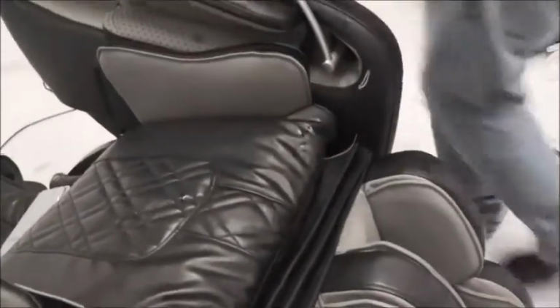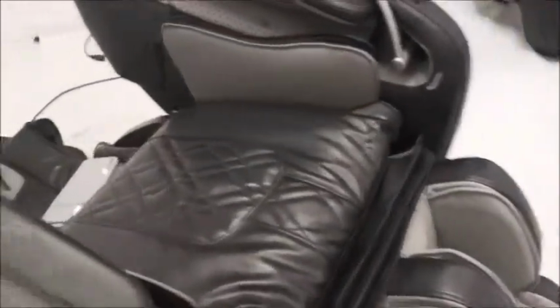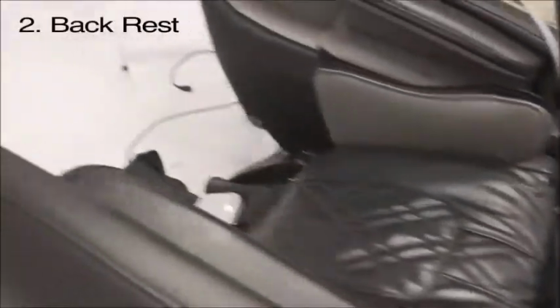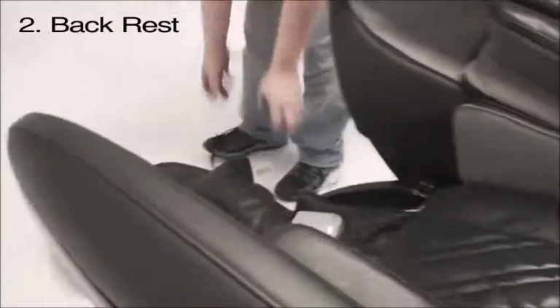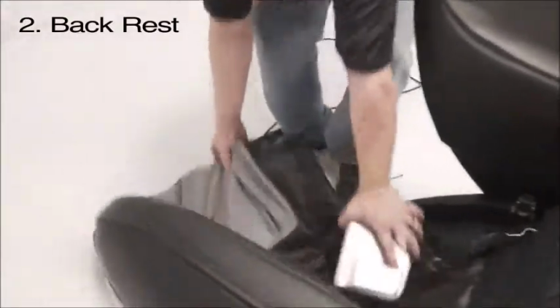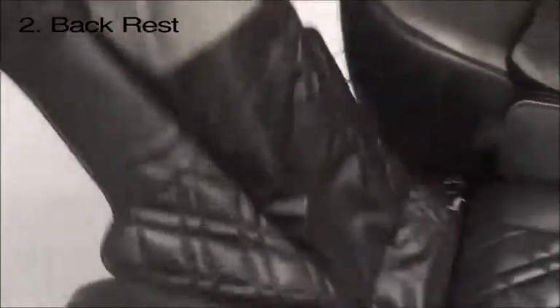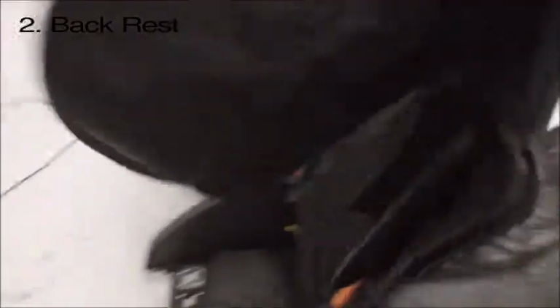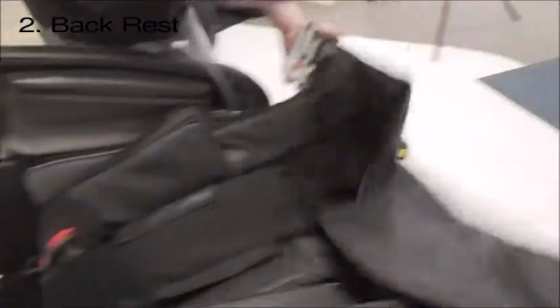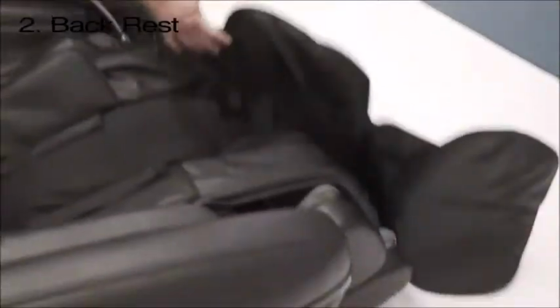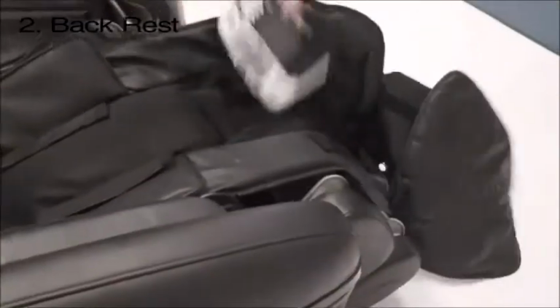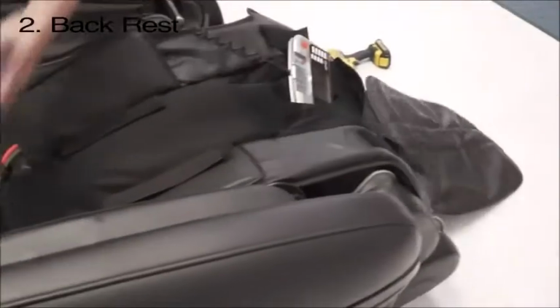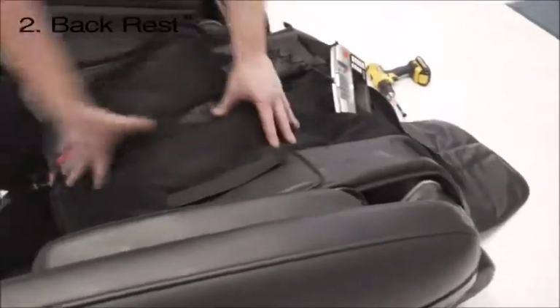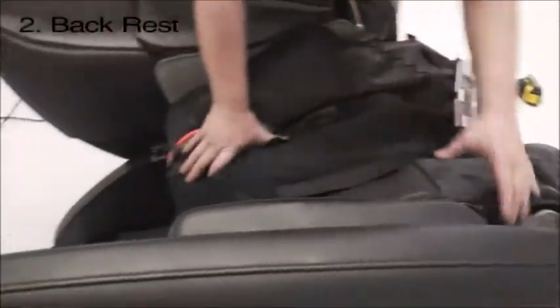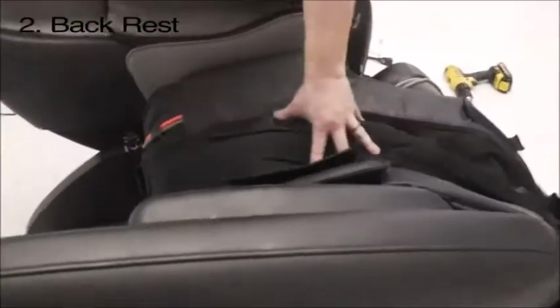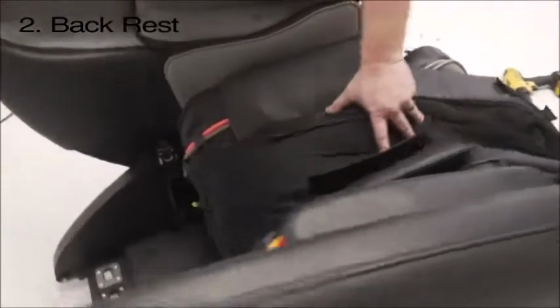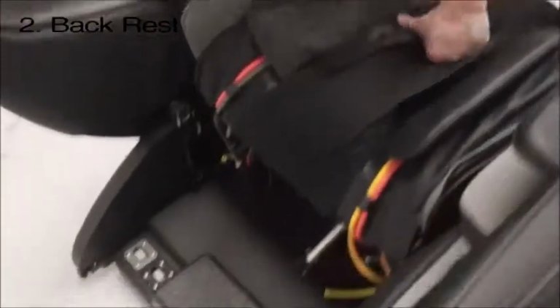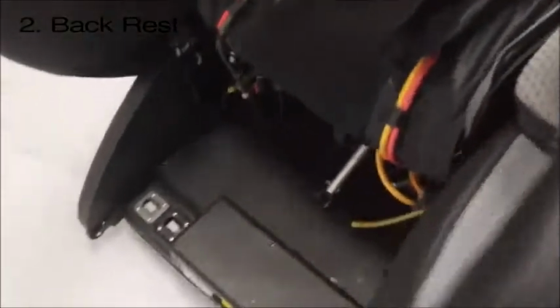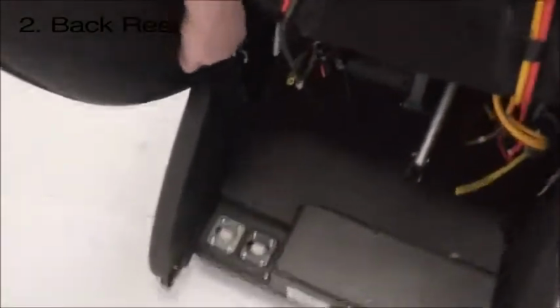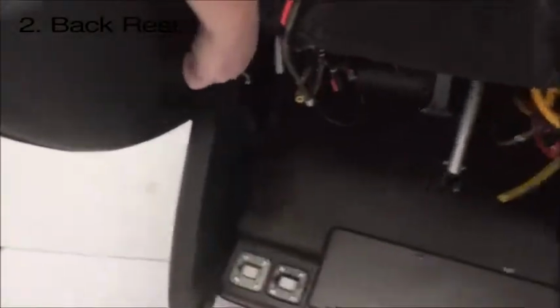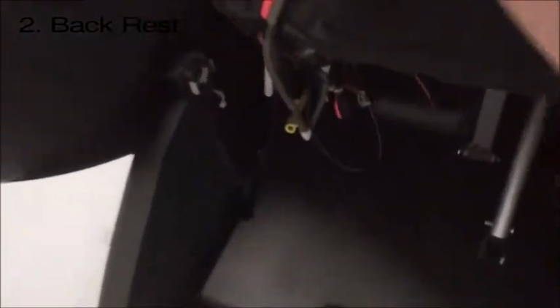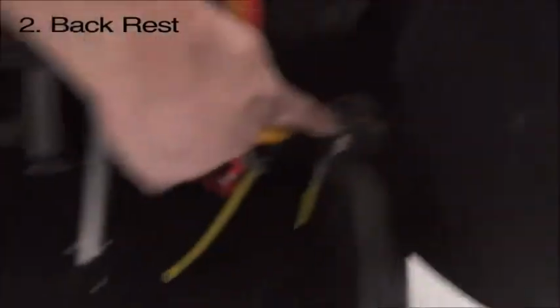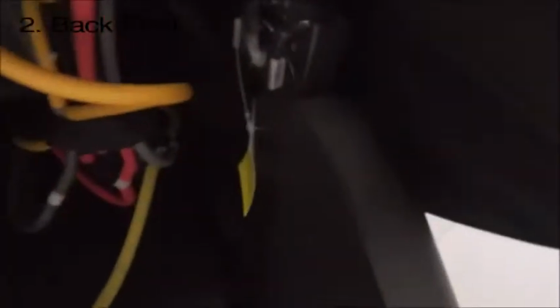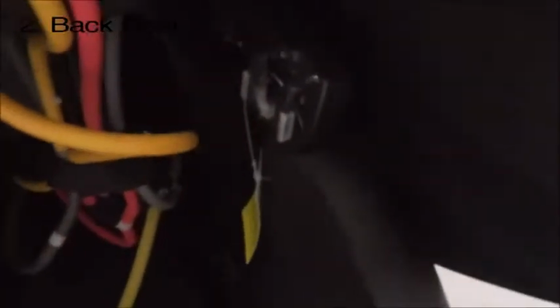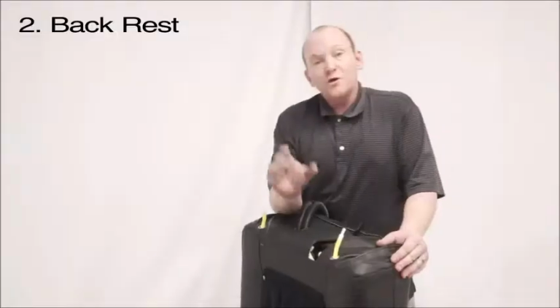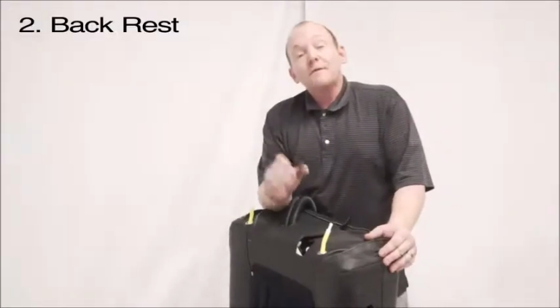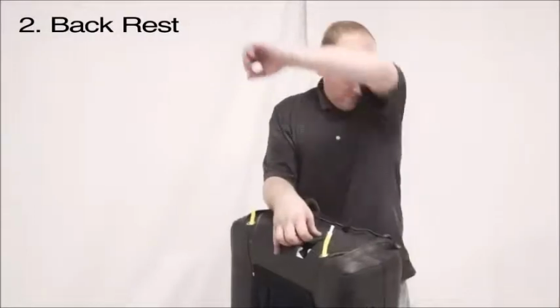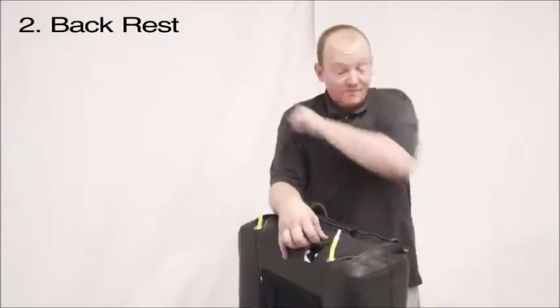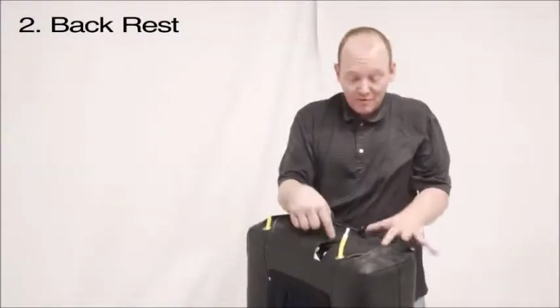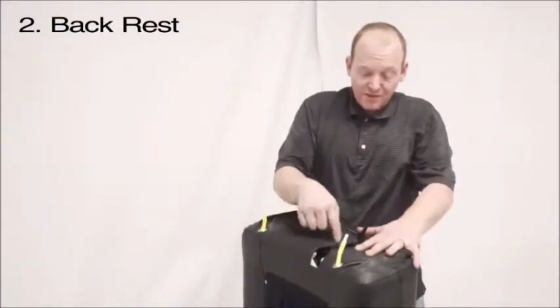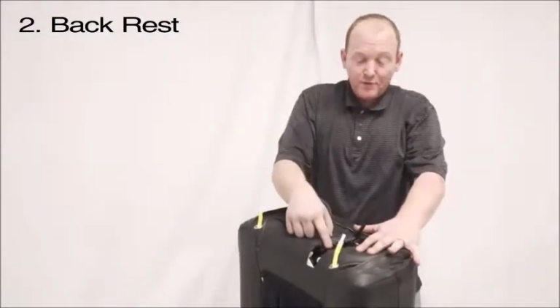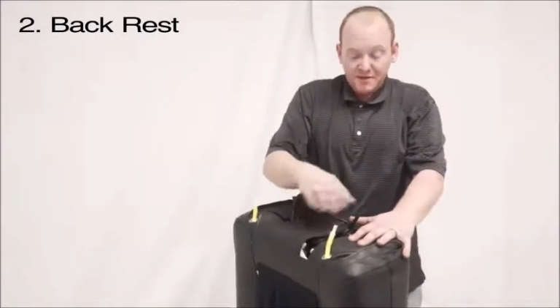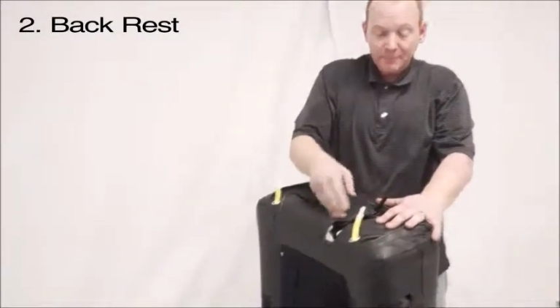The next step is going to be the backrest. Go ahead and lay your cushion over the front so you can get to the back area of the chair. The backrest is going to slide into these brackets right here and here. In order to hook up the motor for the backrest, you need to pull out the assembly.